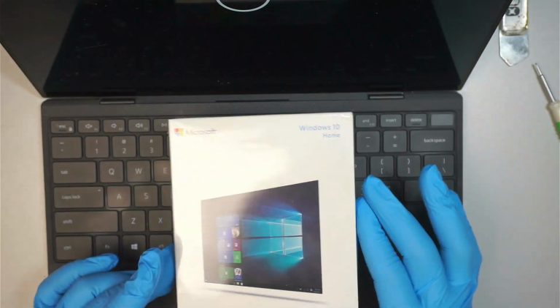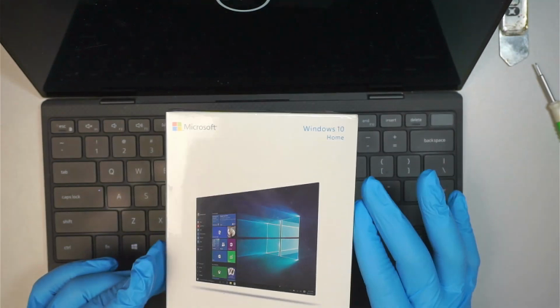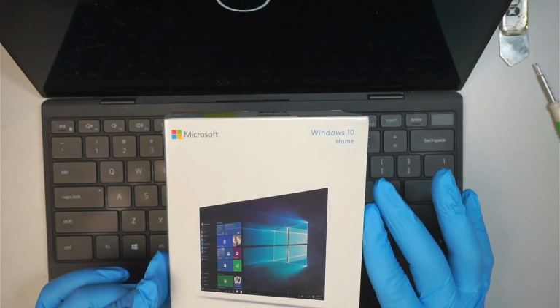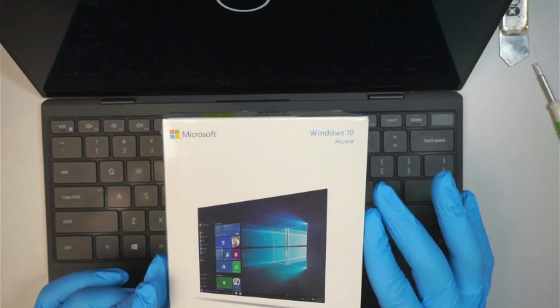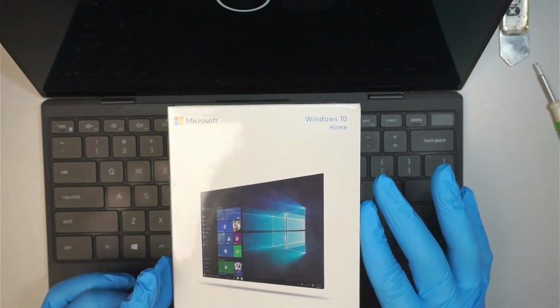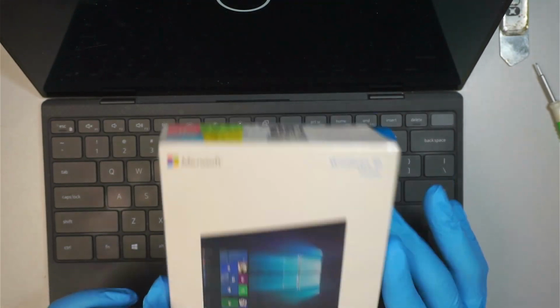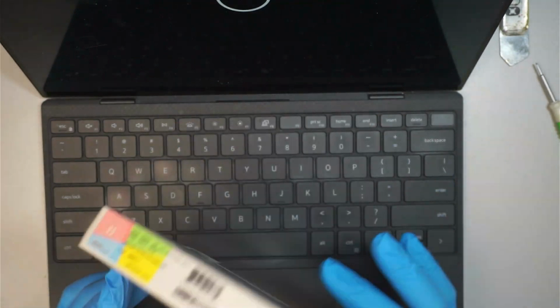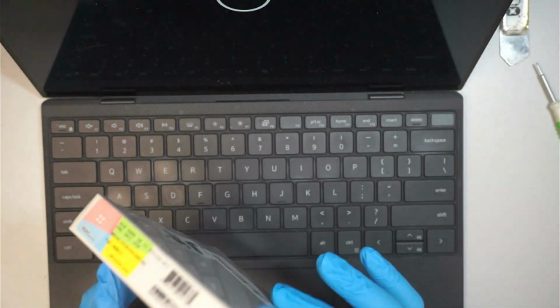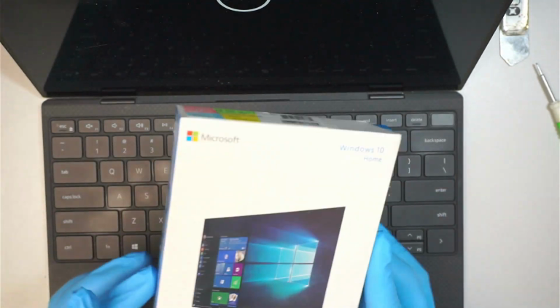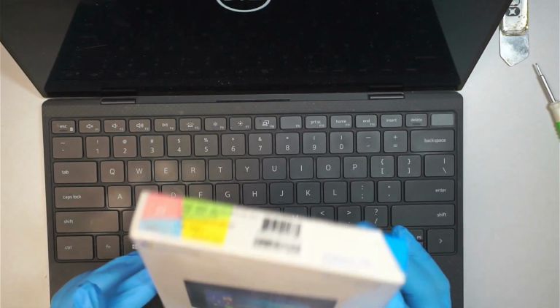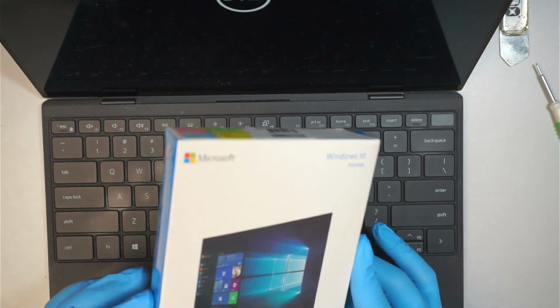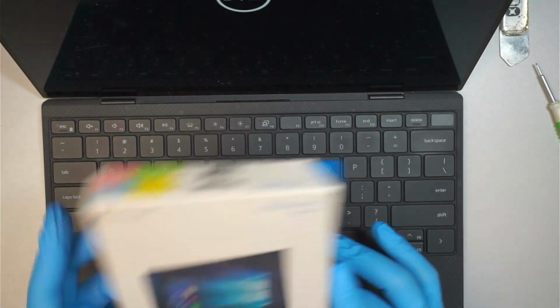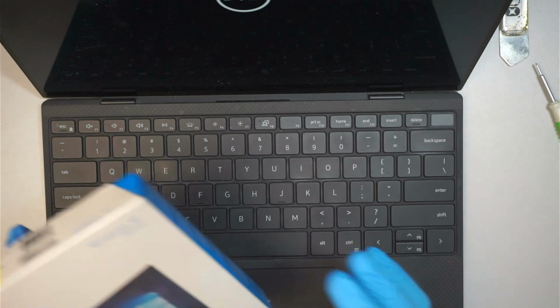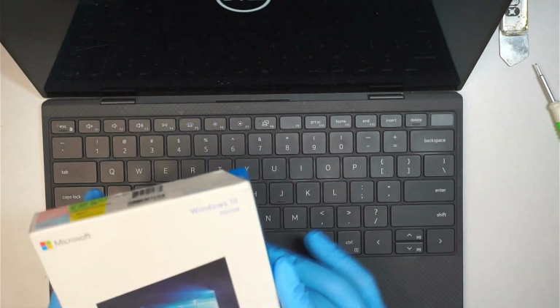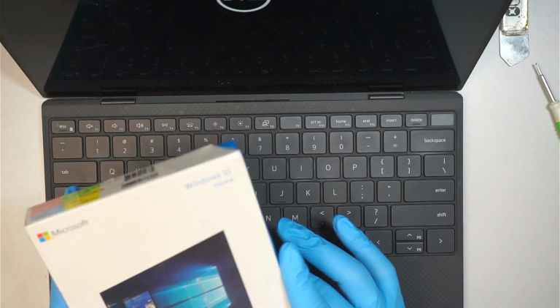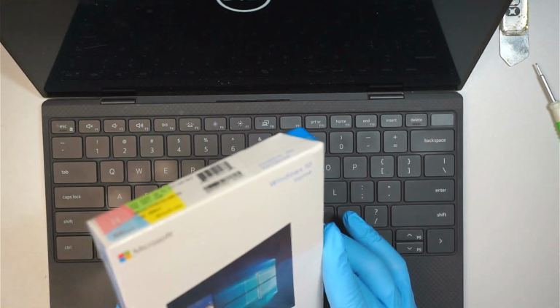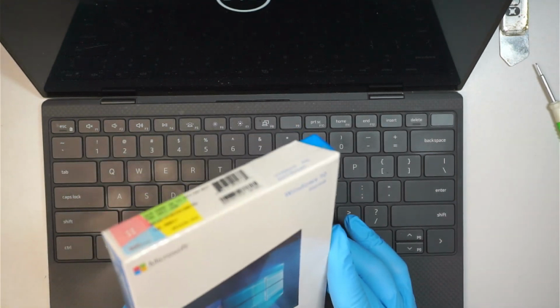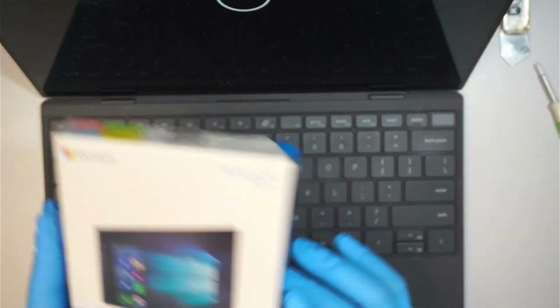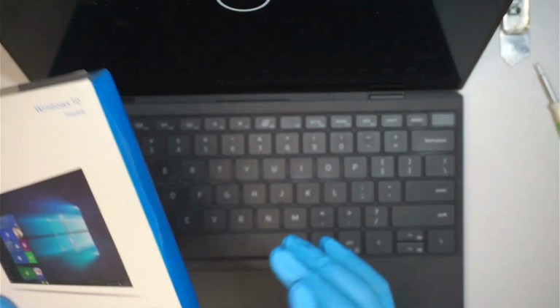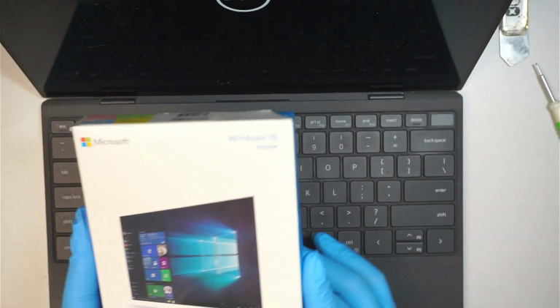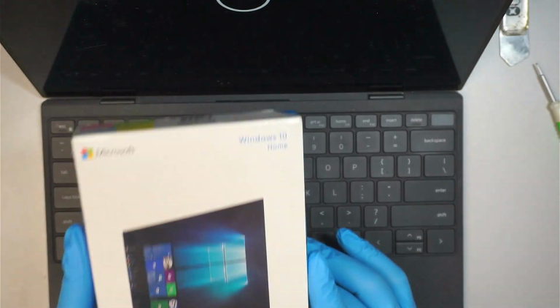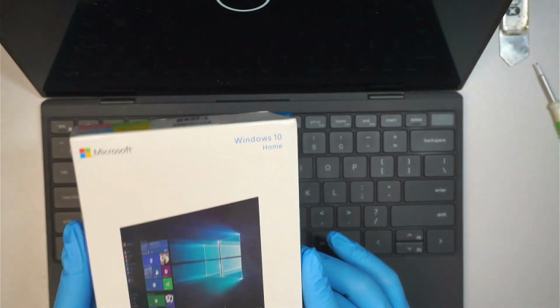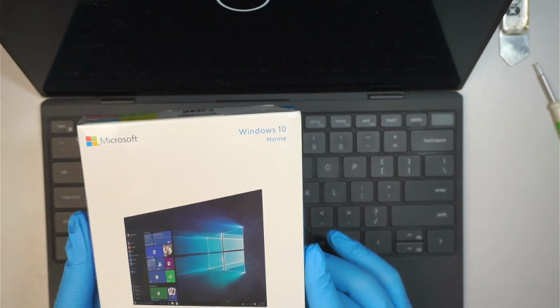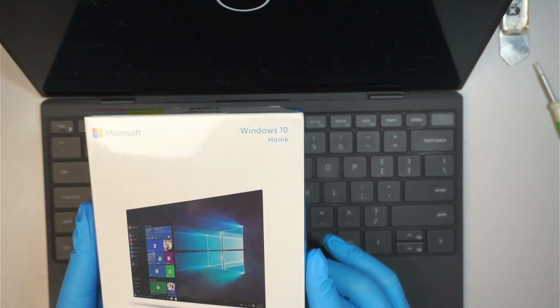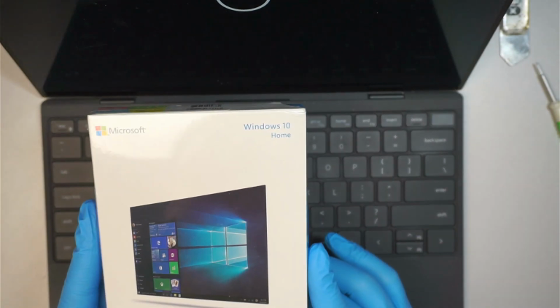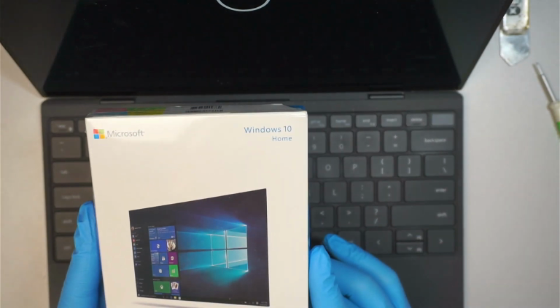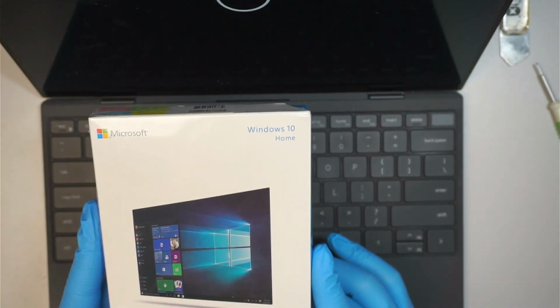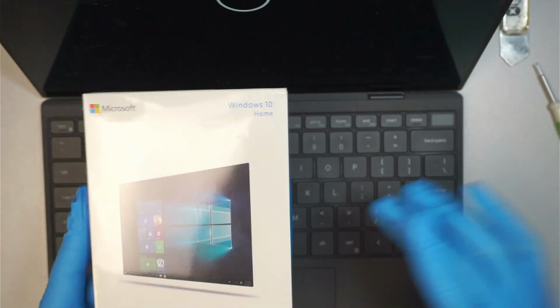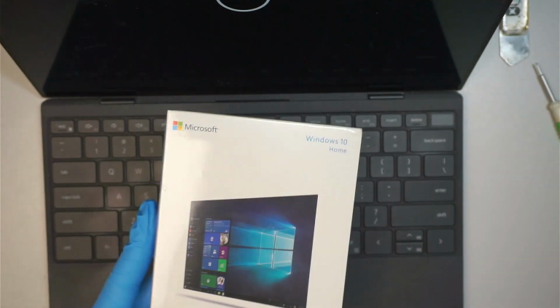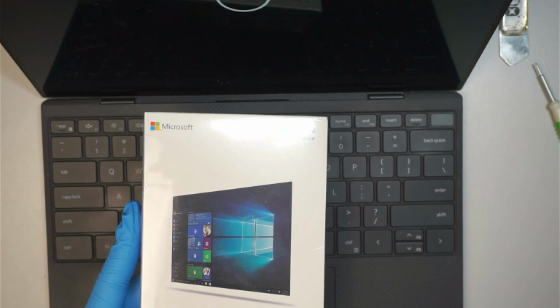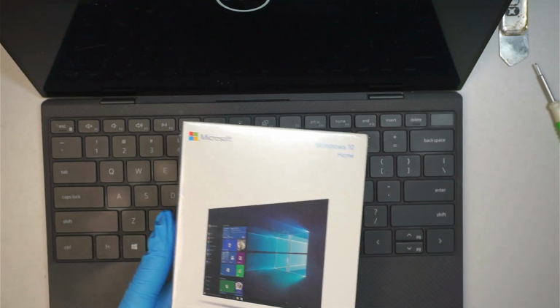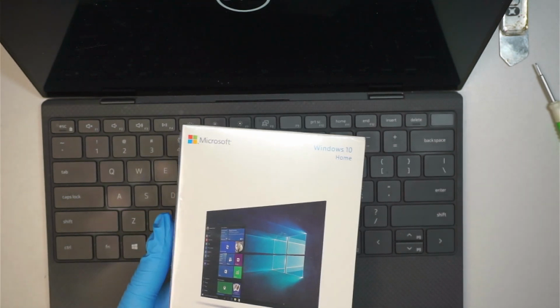I'm going to stop the video here. I'm going to make a separate video on how to do the Windows 10 installation. Thanks for watching and until next time.